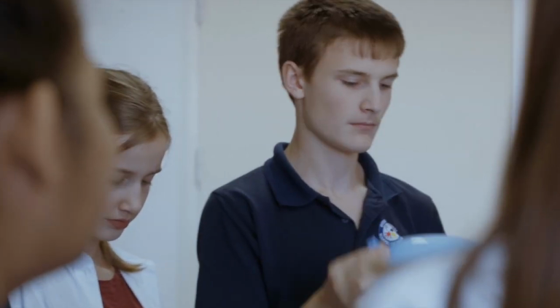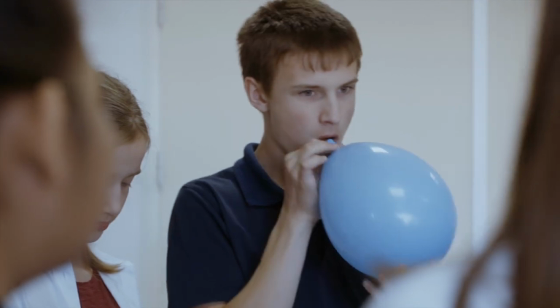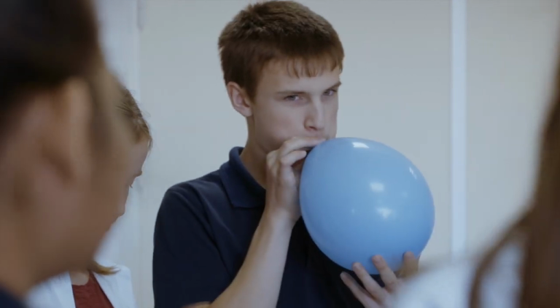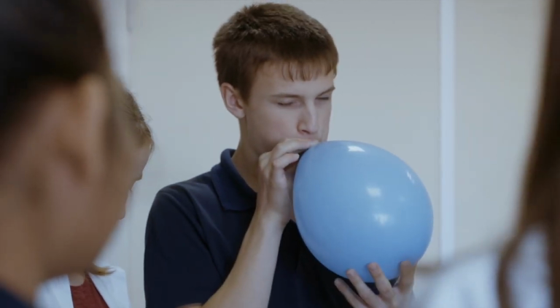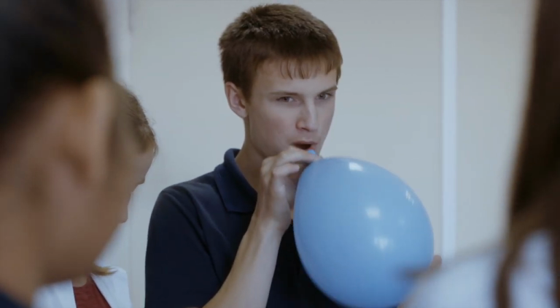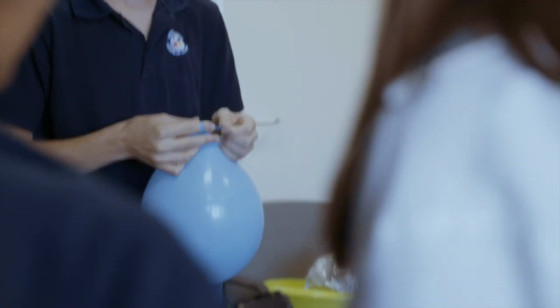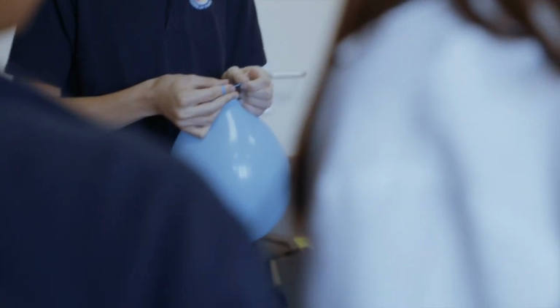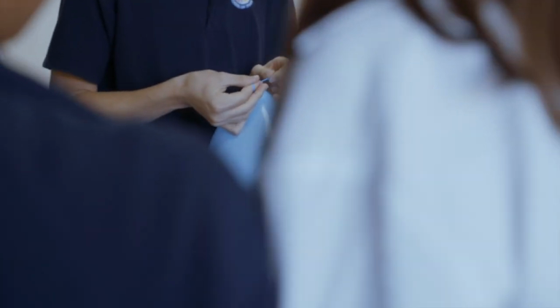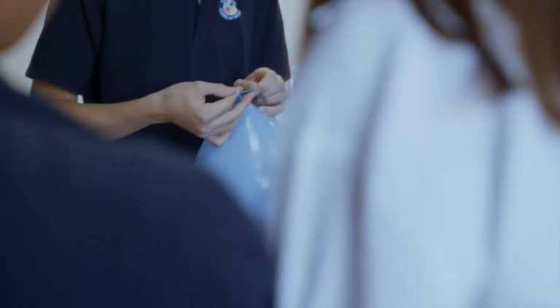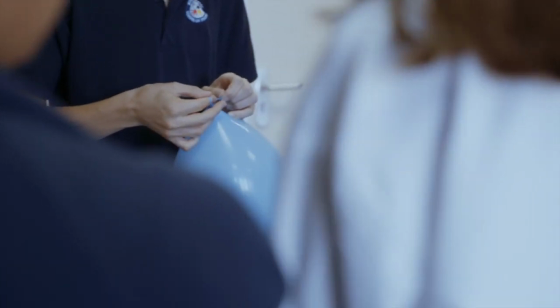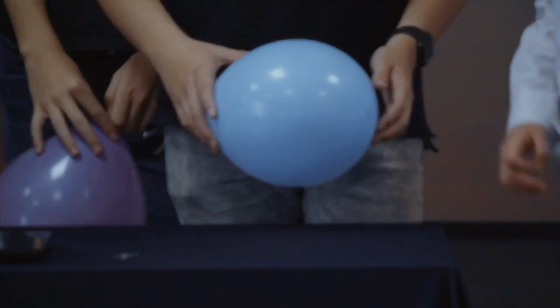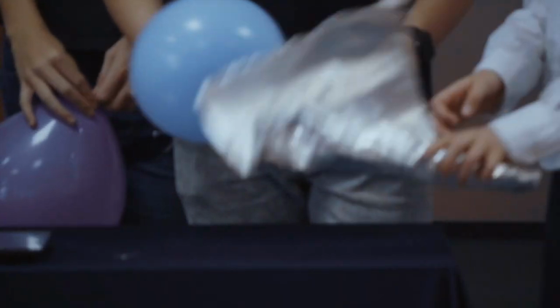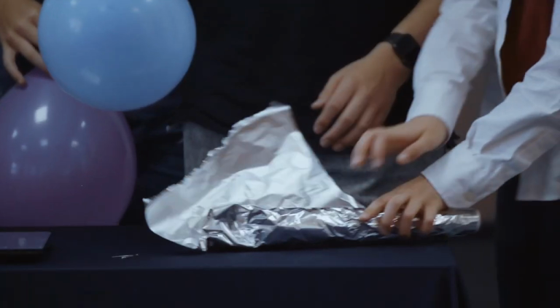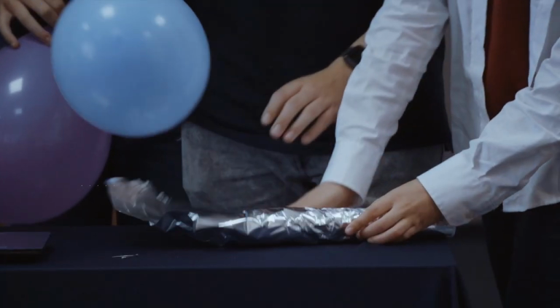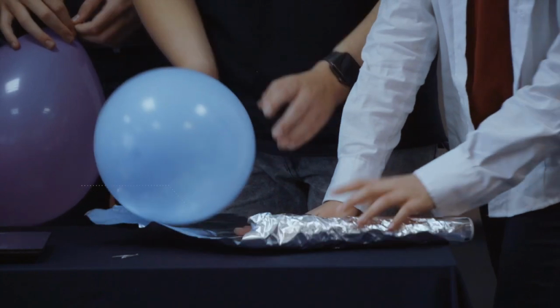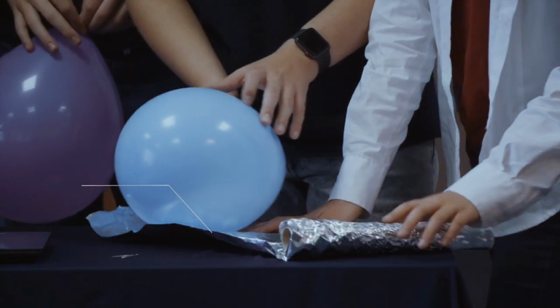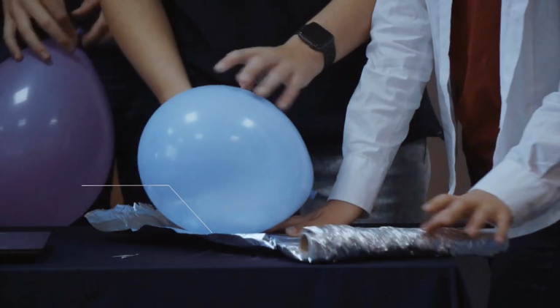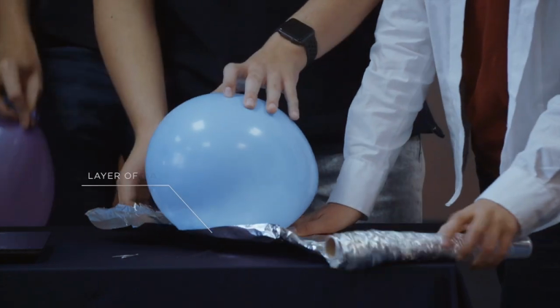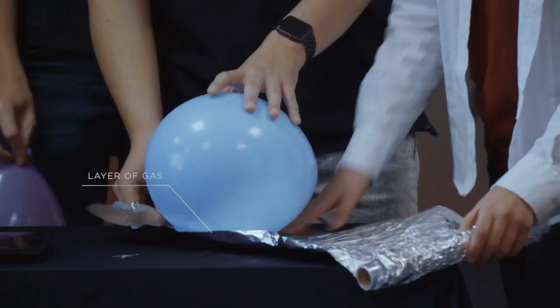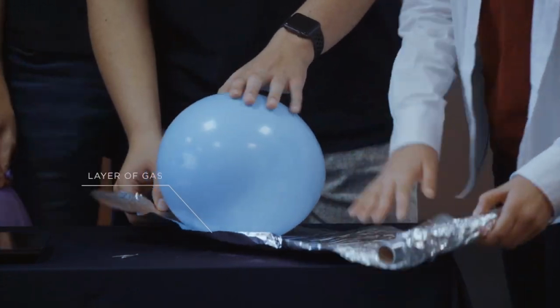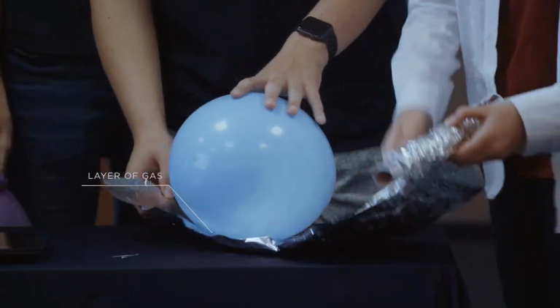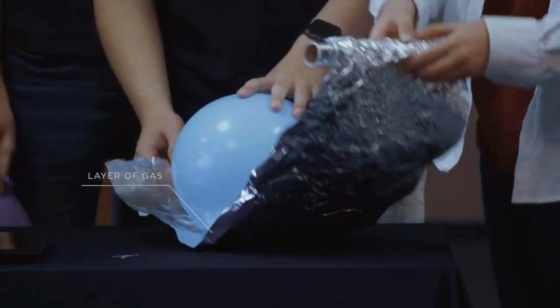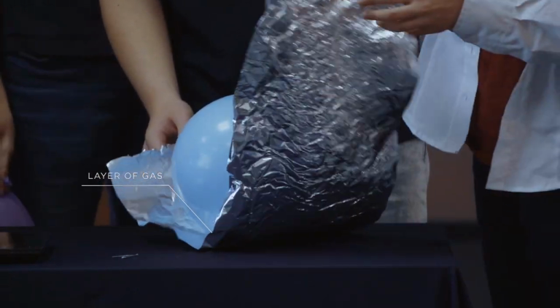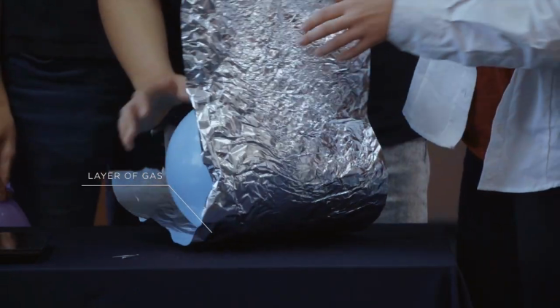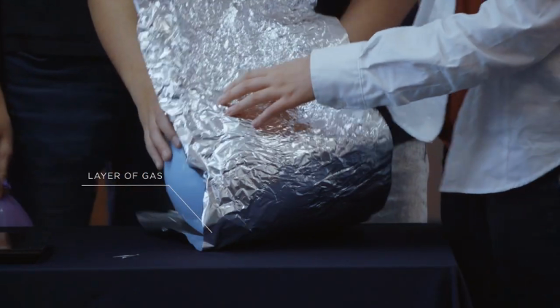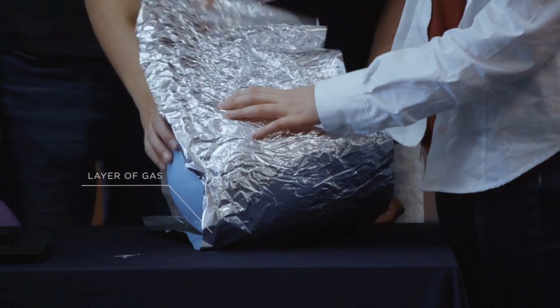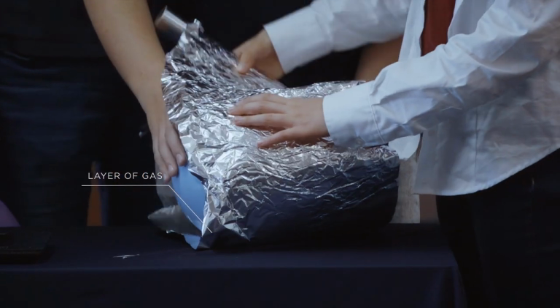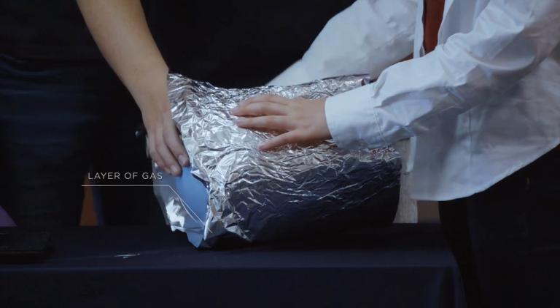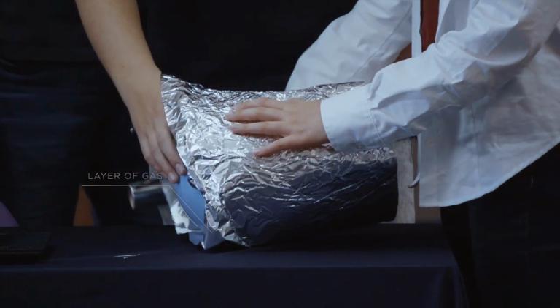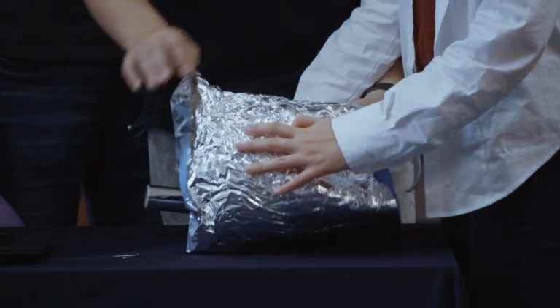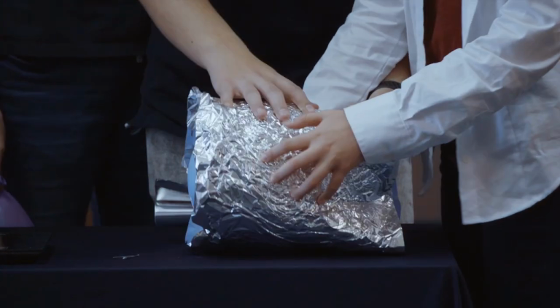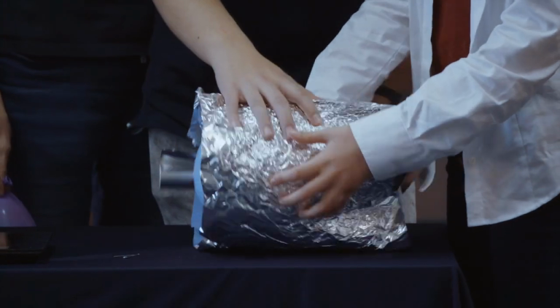Let's imagine the balloon is a star. The aluminum foil represents a layer of gas. A star consists of many layers of gas.